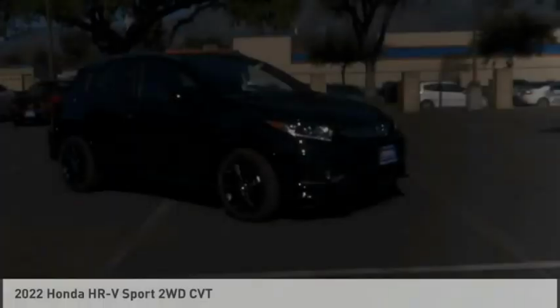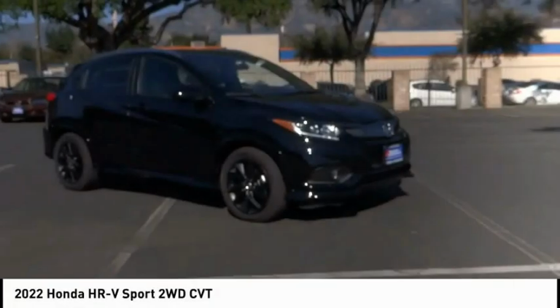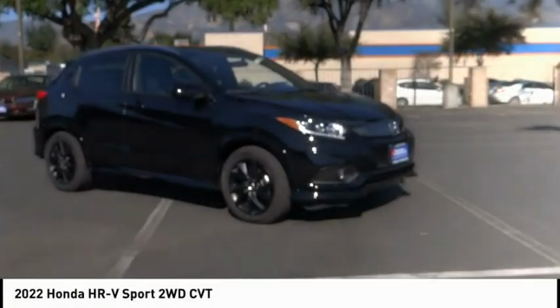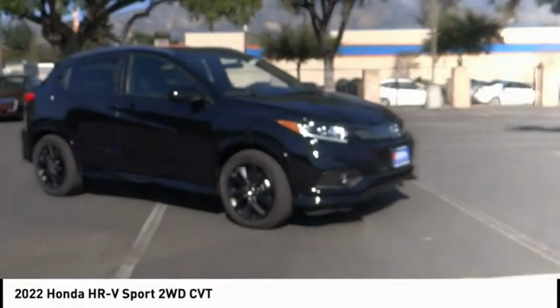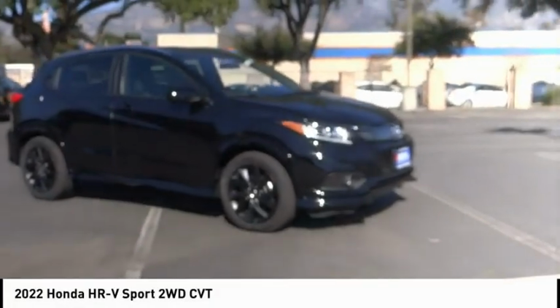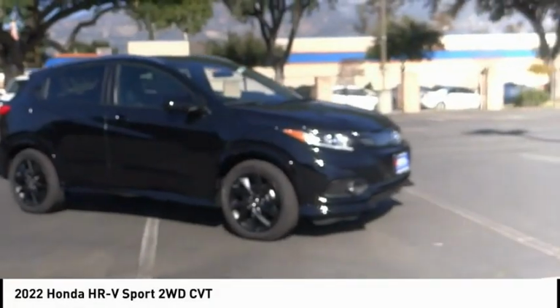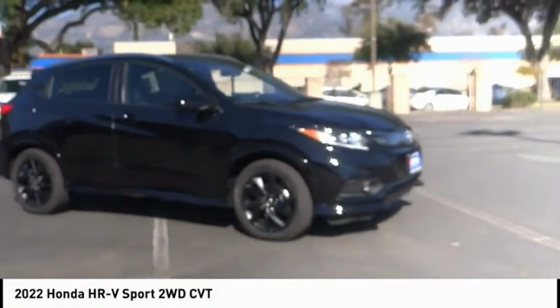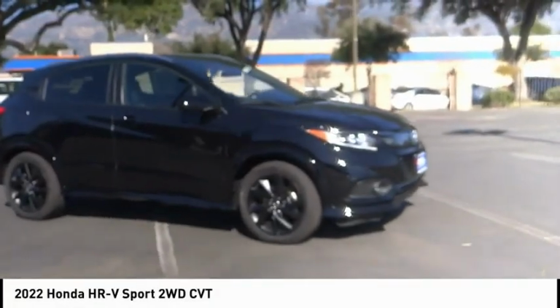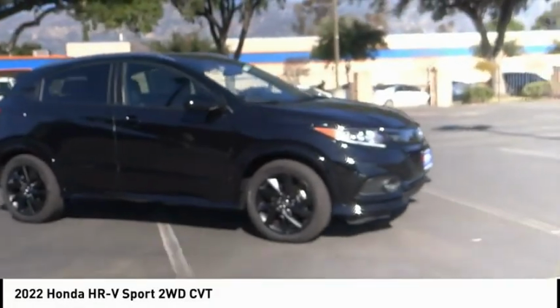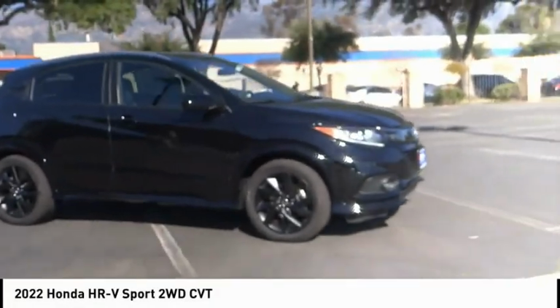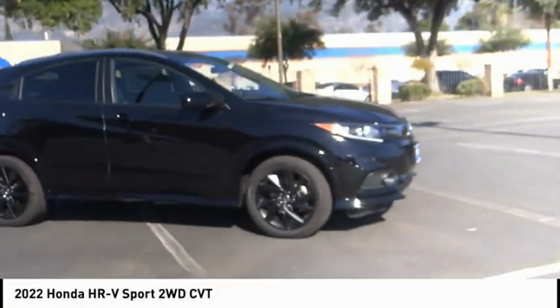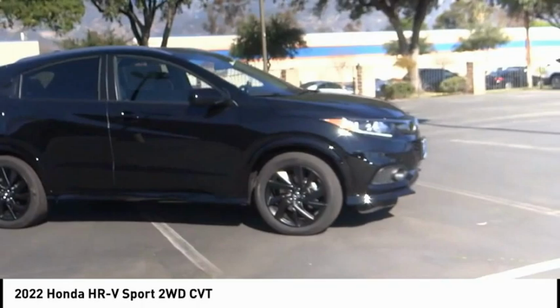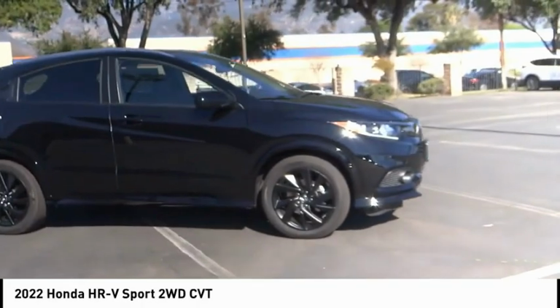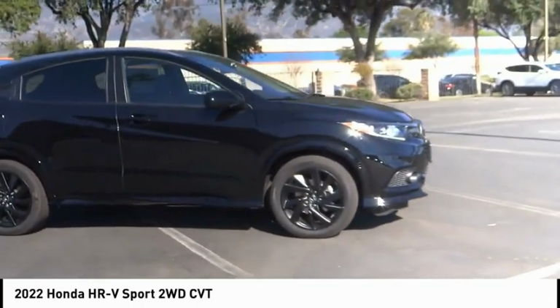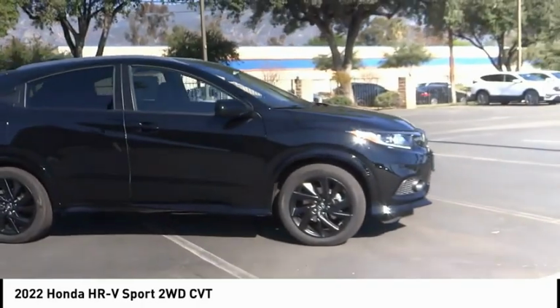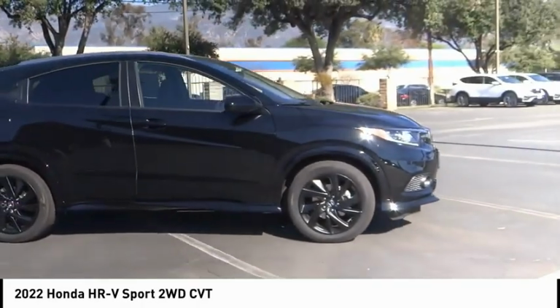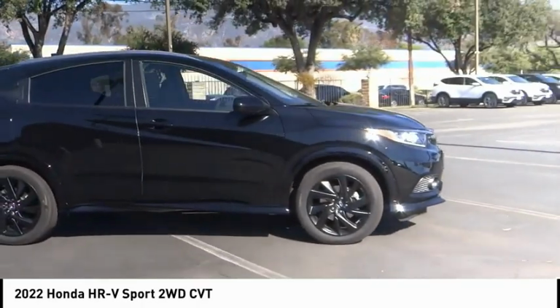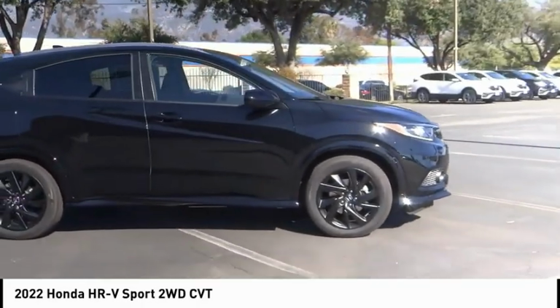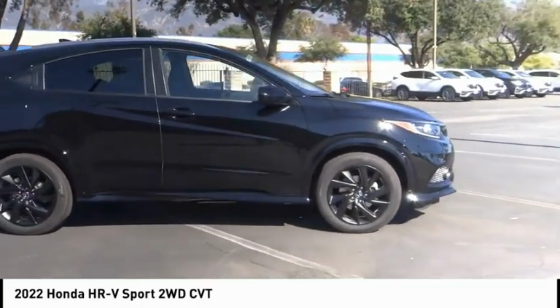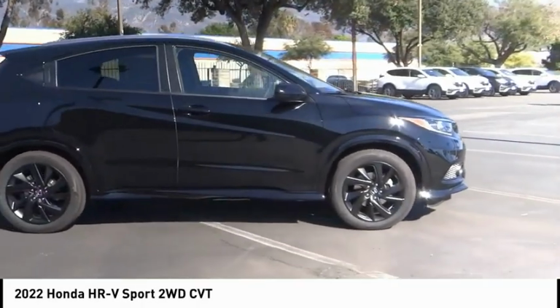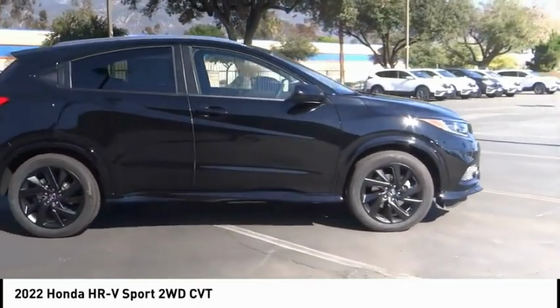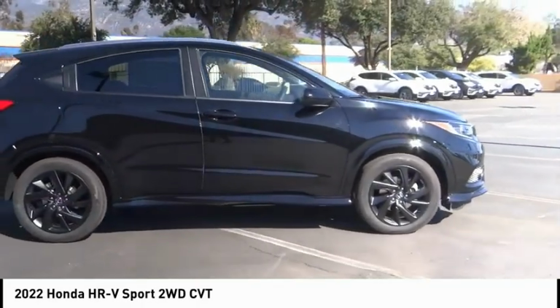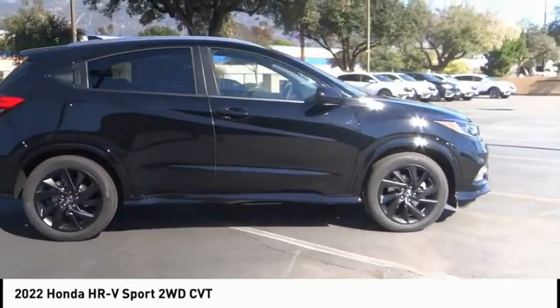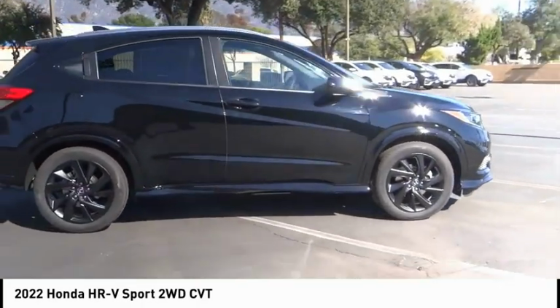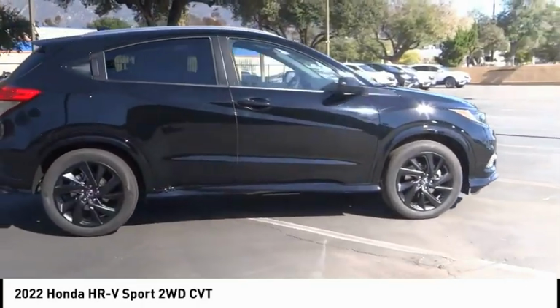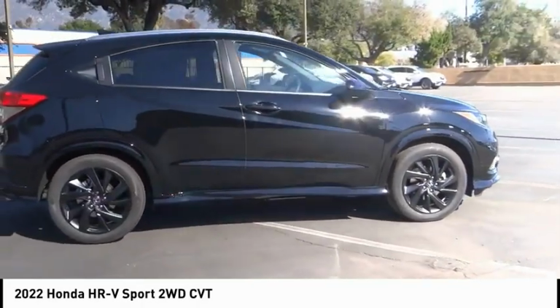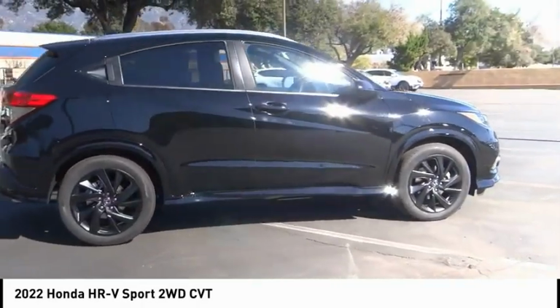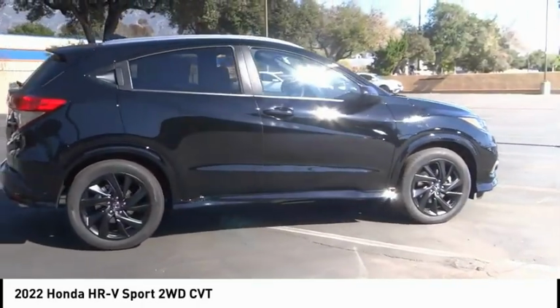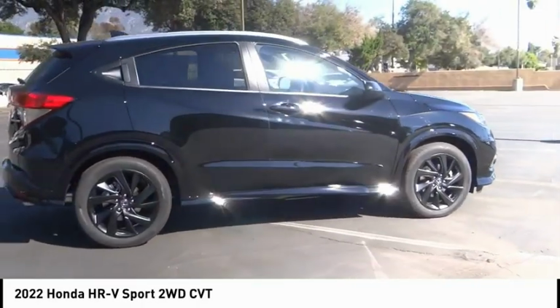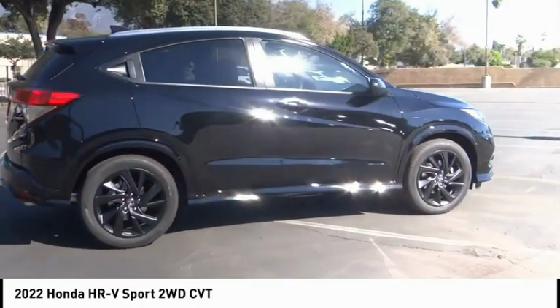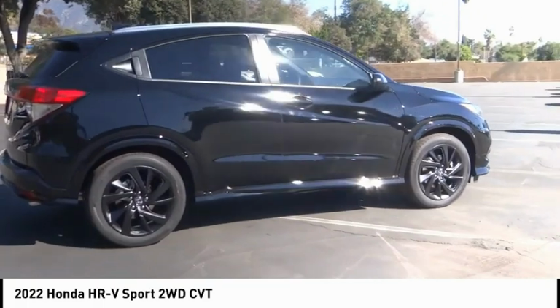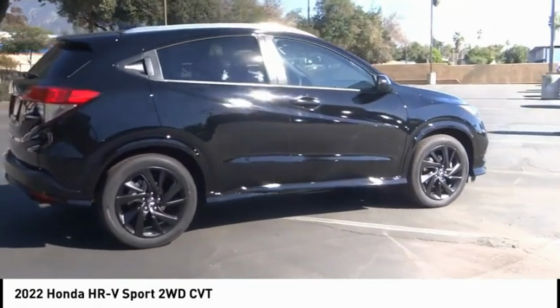We are pleased to show you the 2022 Honda HR-V. The HR-V has a good-looking exterior with a clean design.